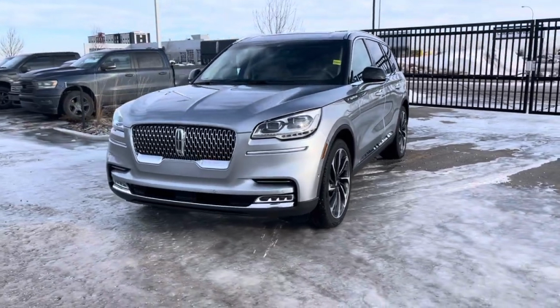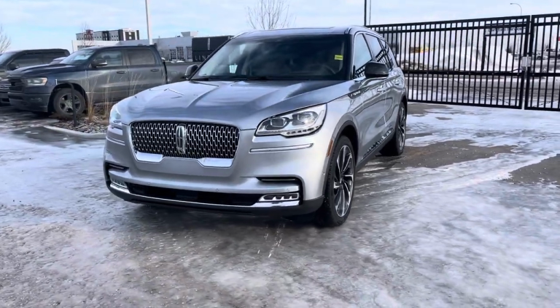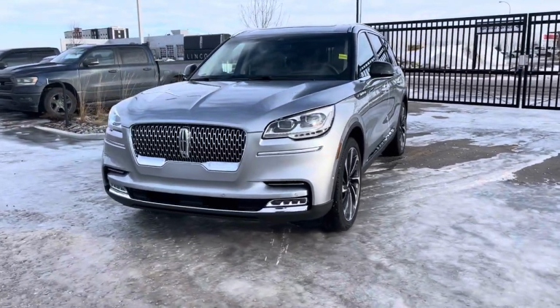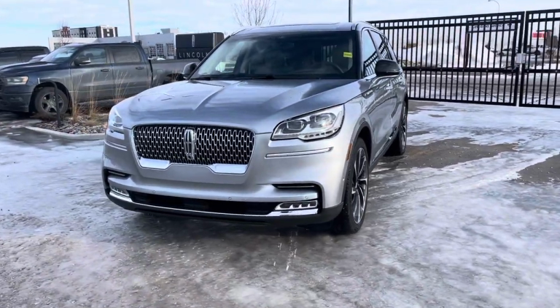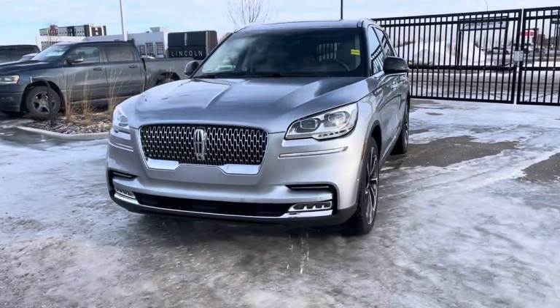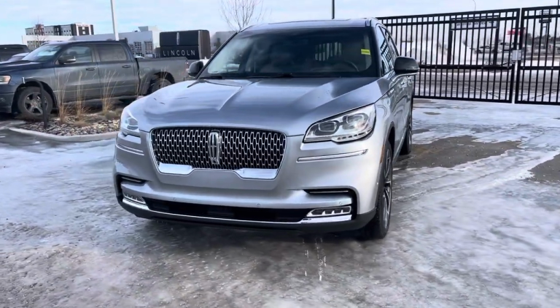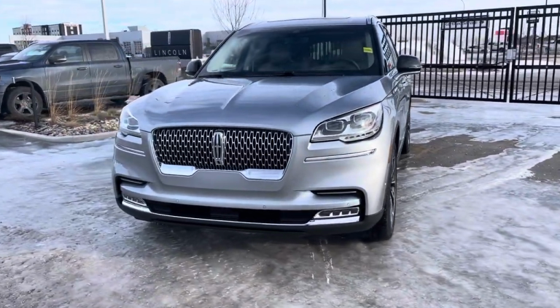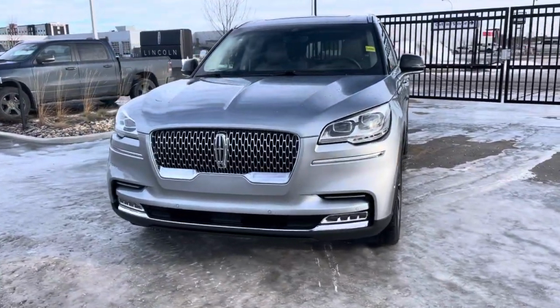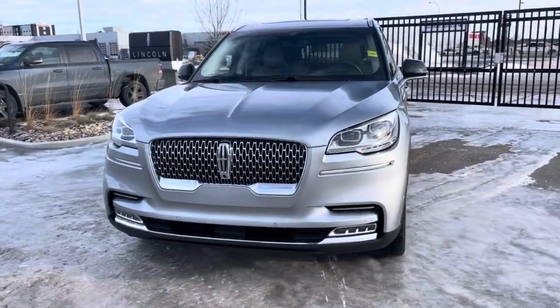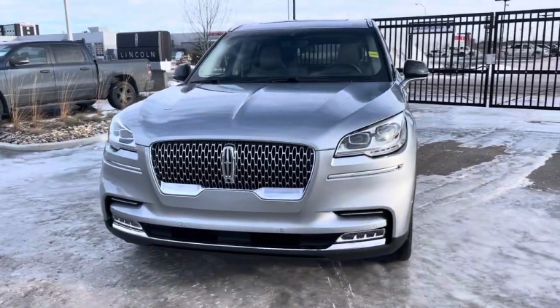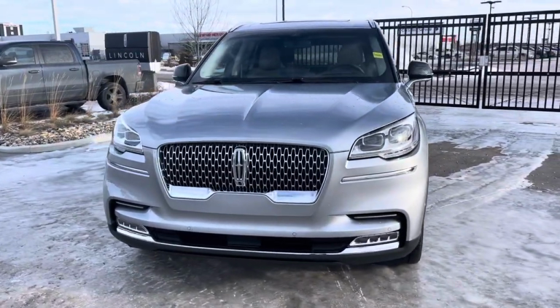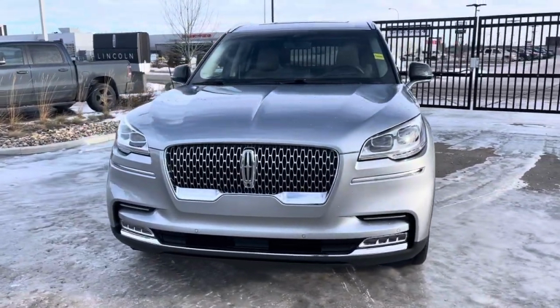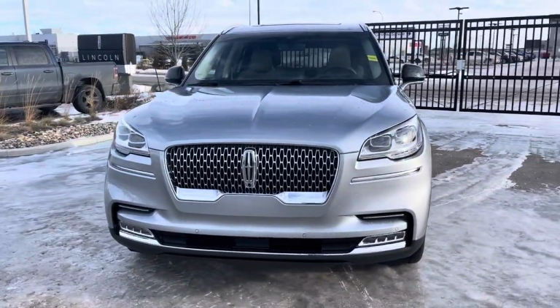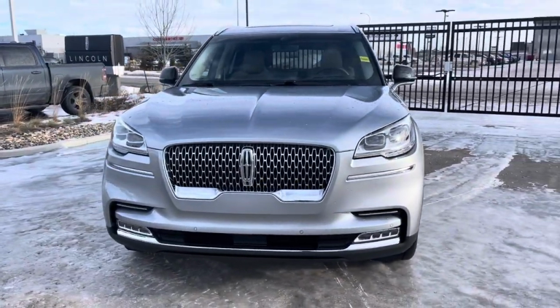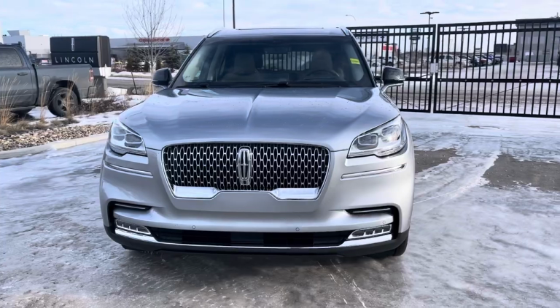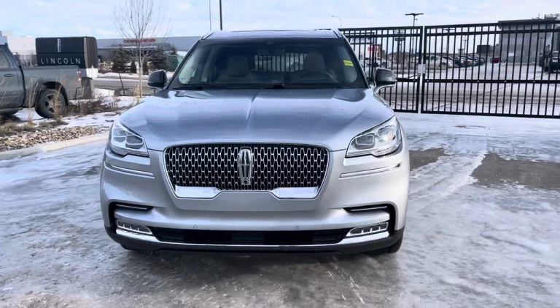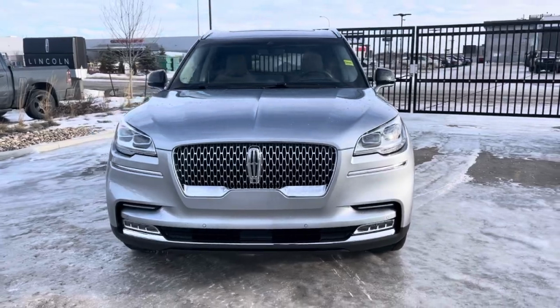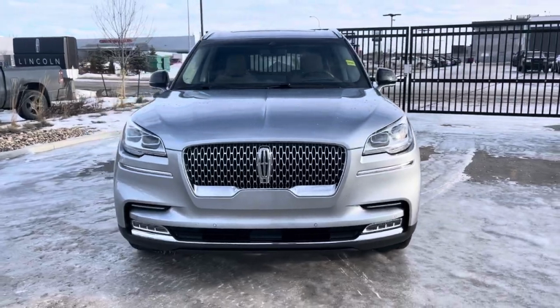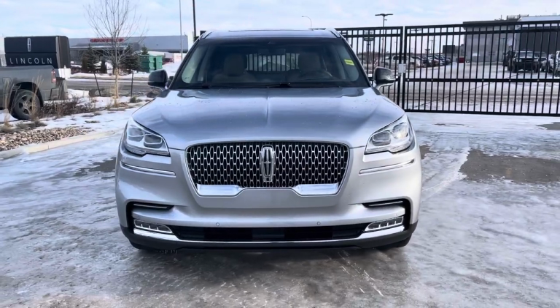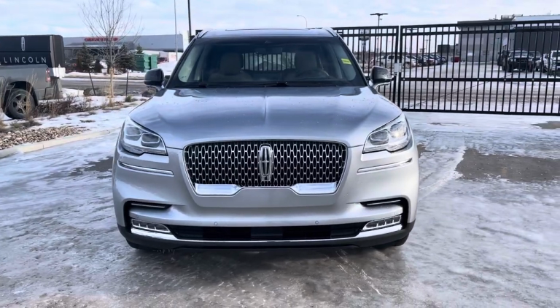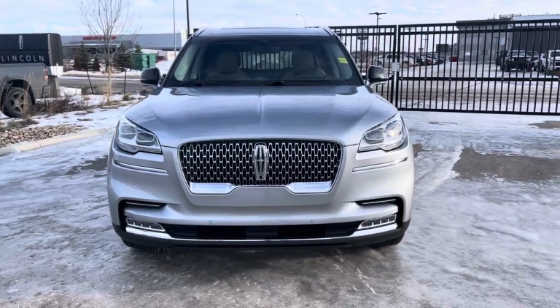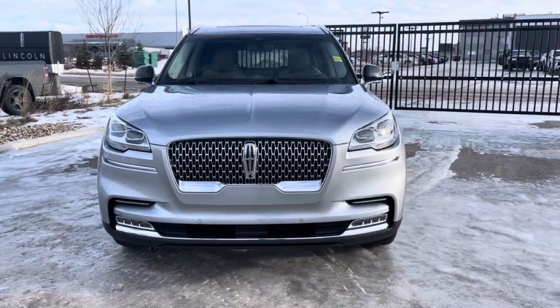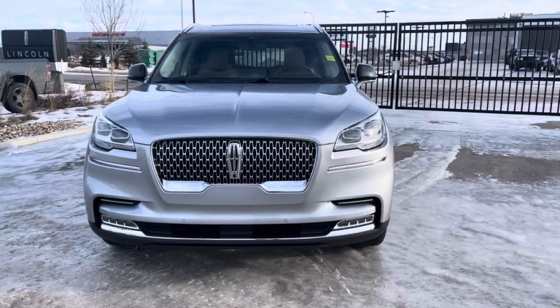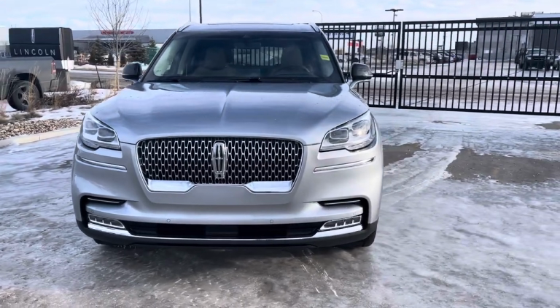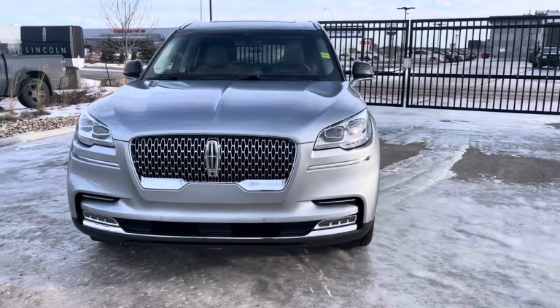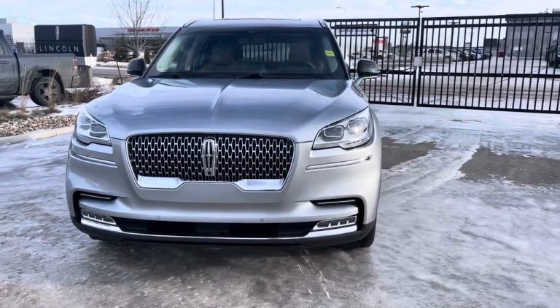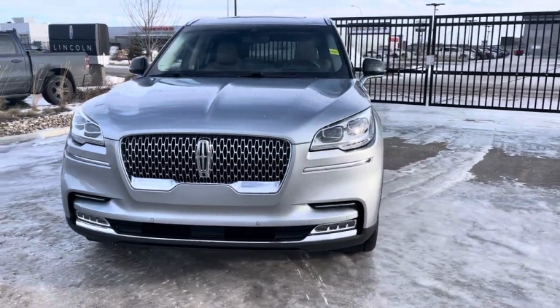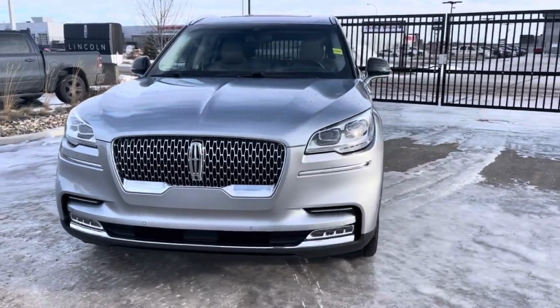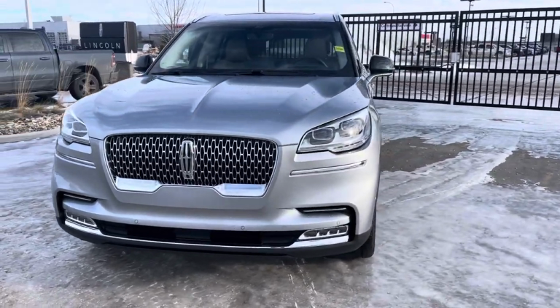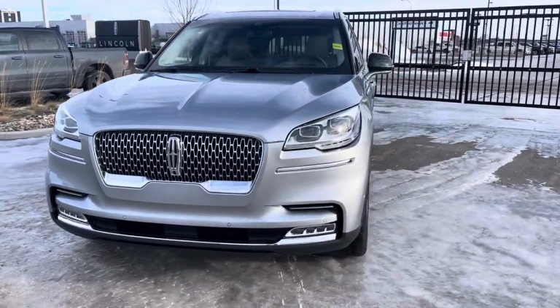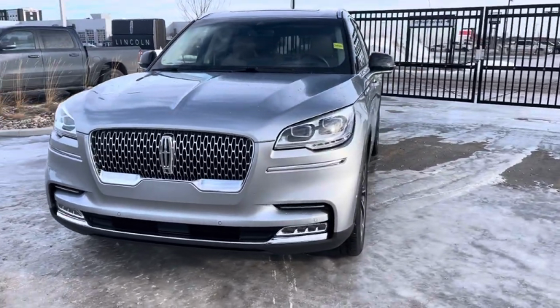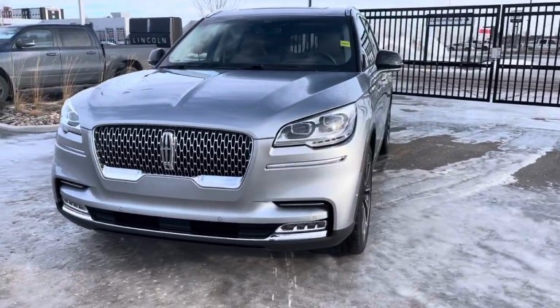The vehicle under the hood has a 400 horsepower 3-liter twin-turbo V6 engine mated to a 10-speed transmission. It is a rocket.